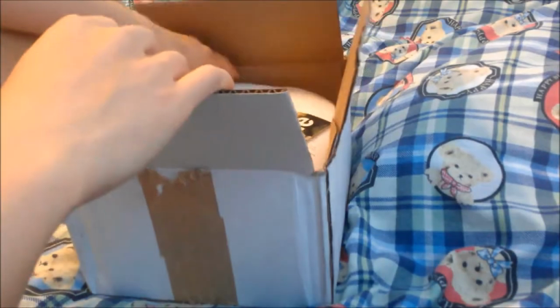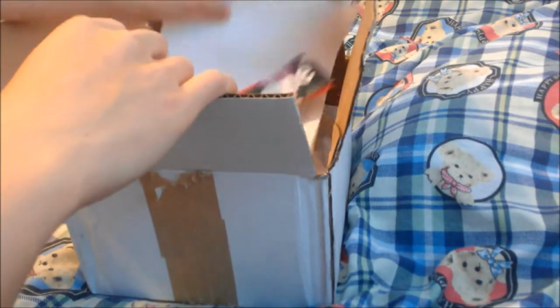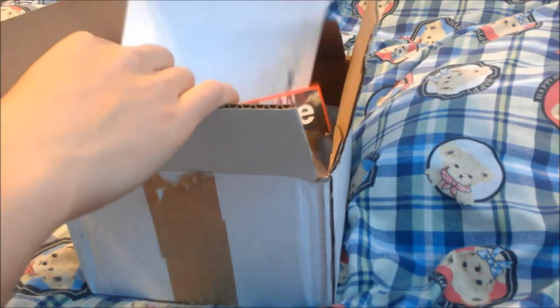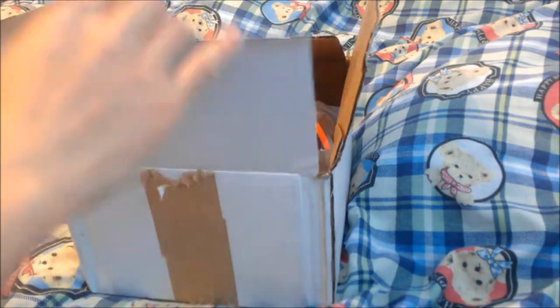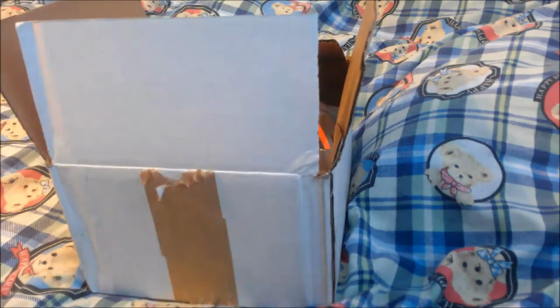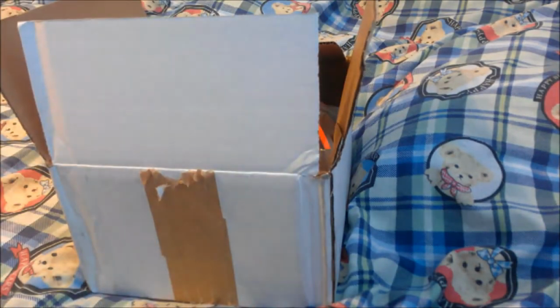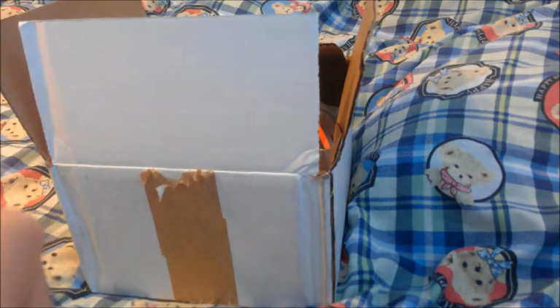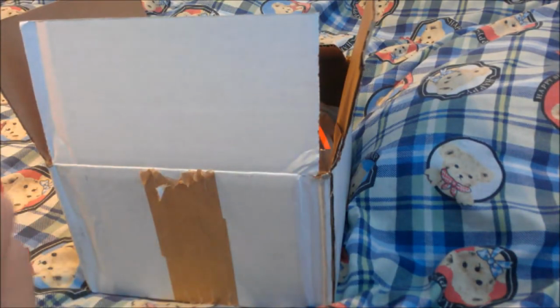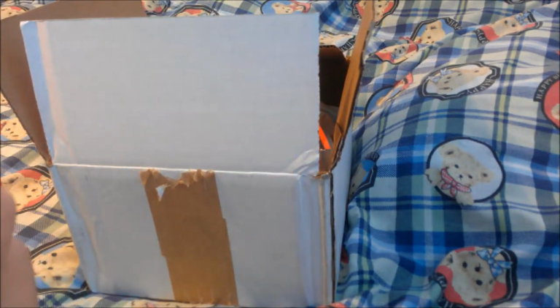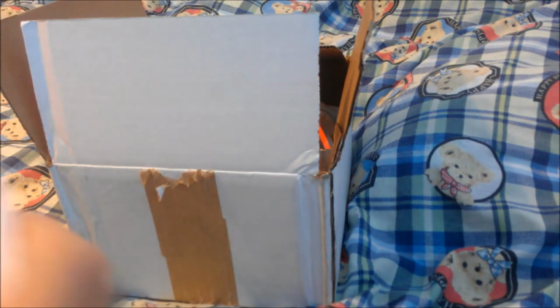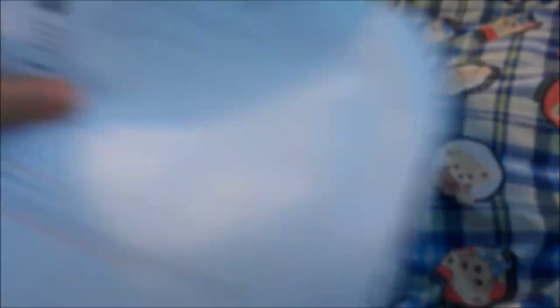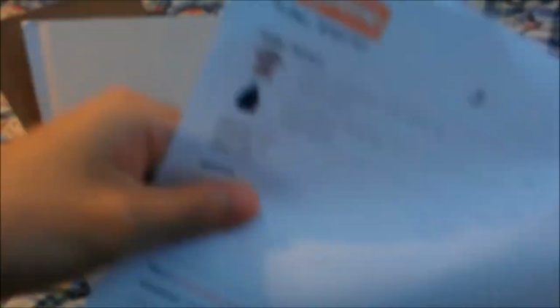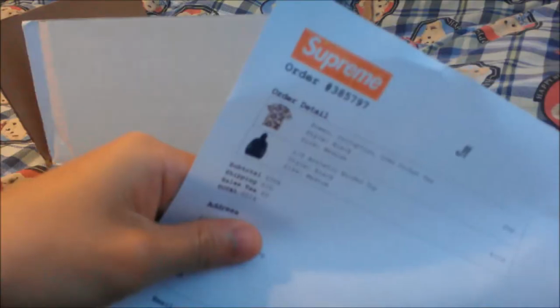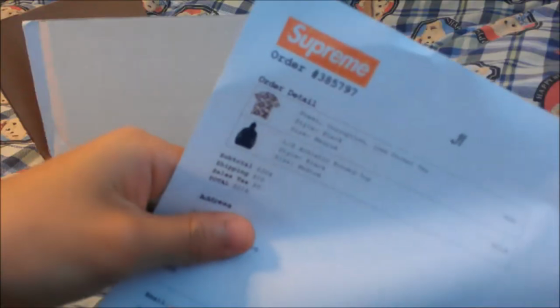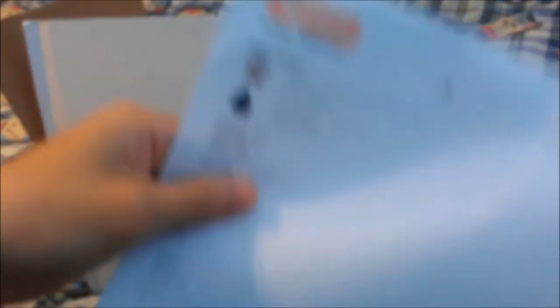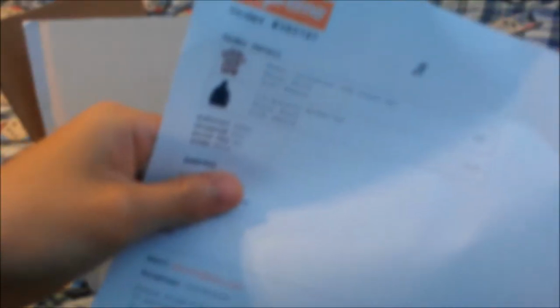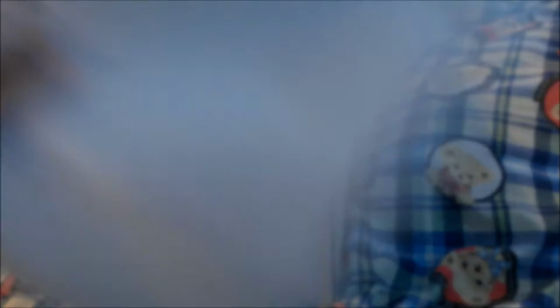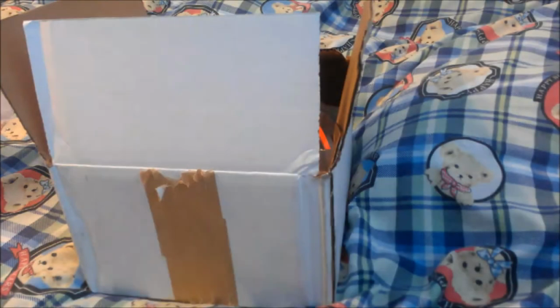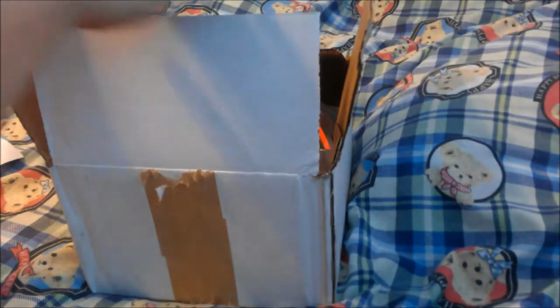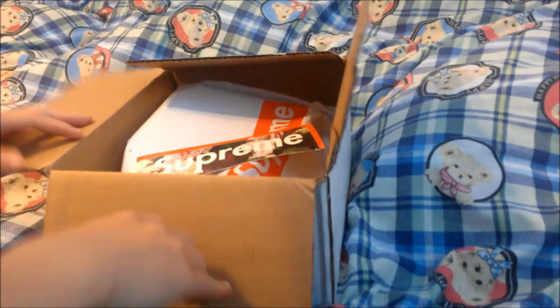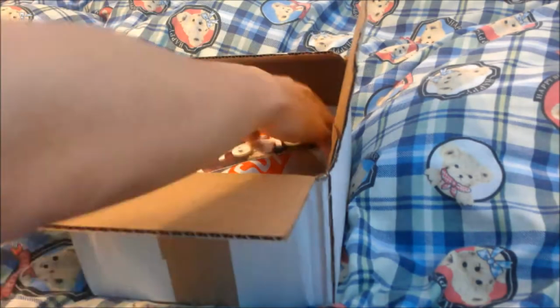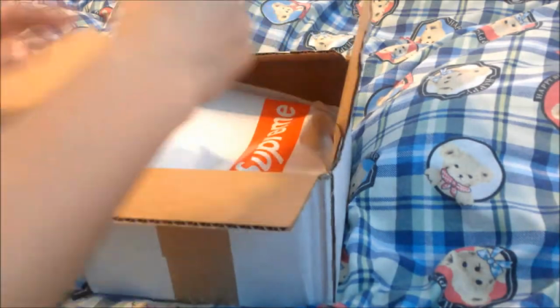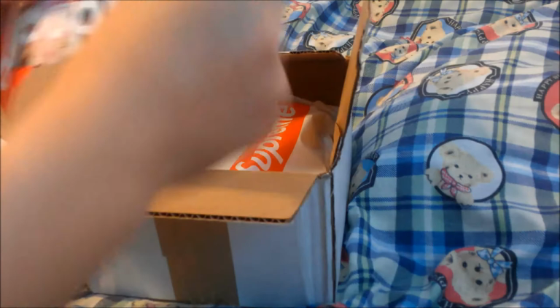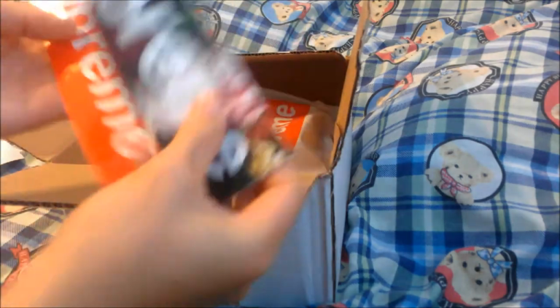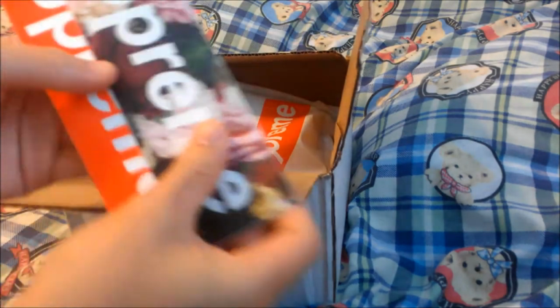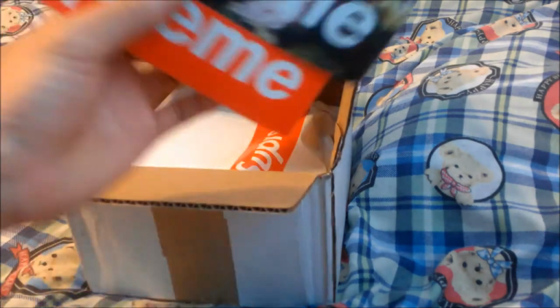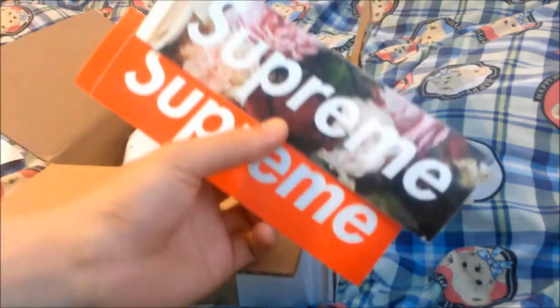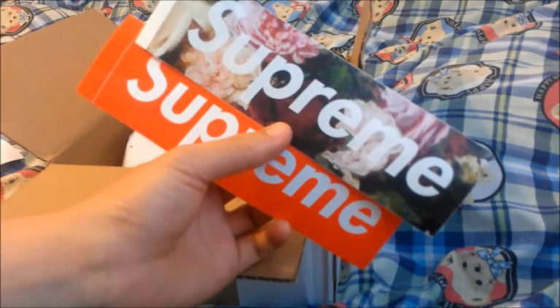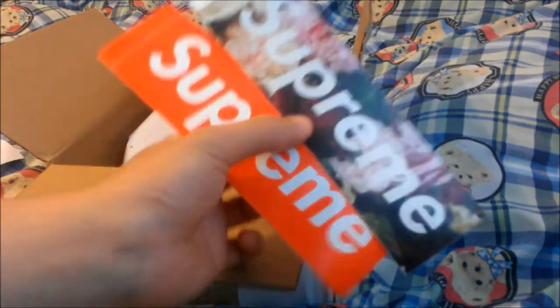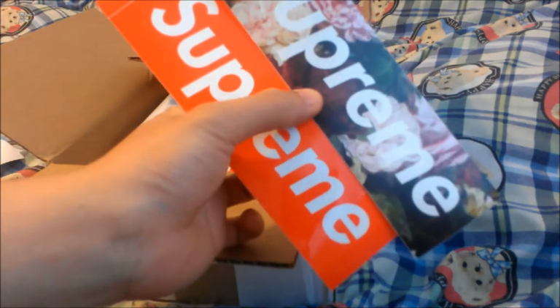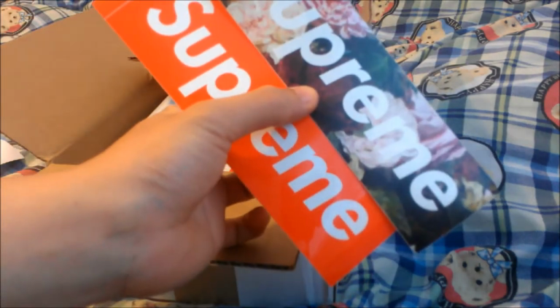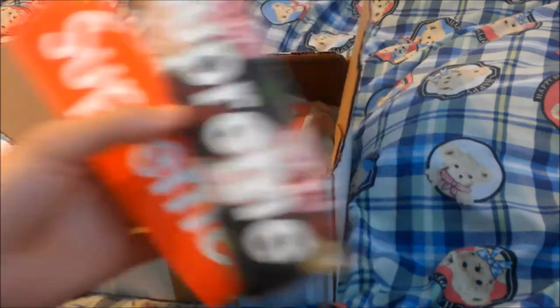First thing — regular Supreme invoice, and it's actually in color this time. Mine came with the Power Corruption Lies box logo sticker, red box logo sticker.